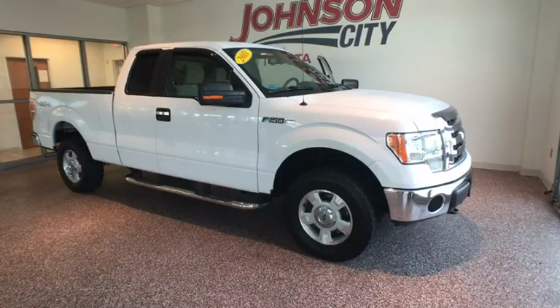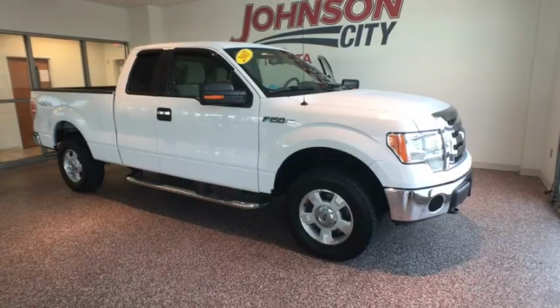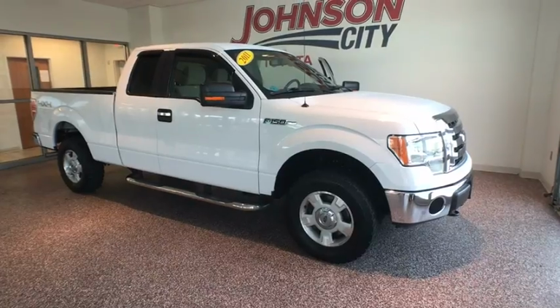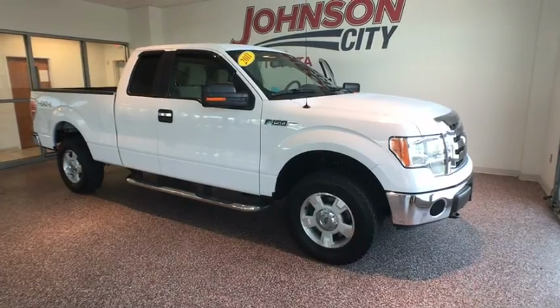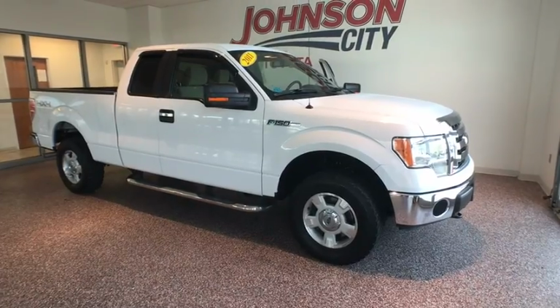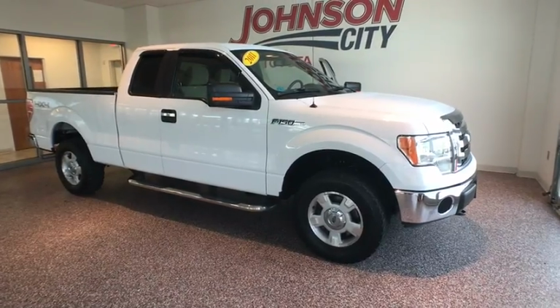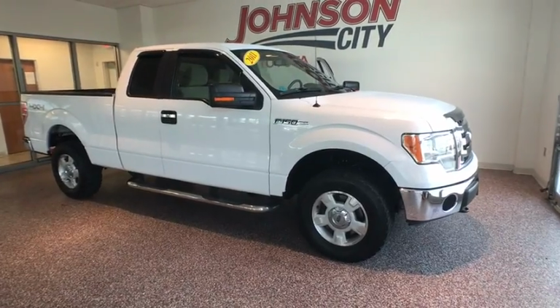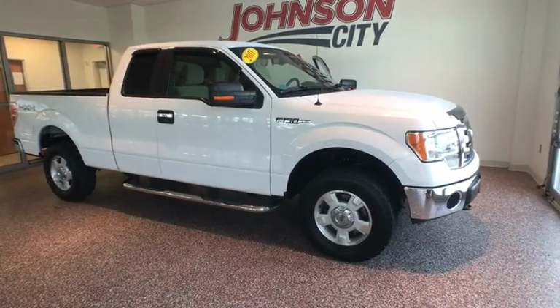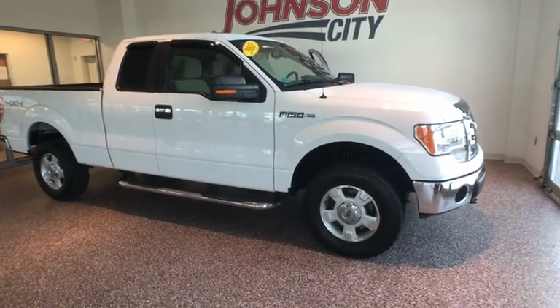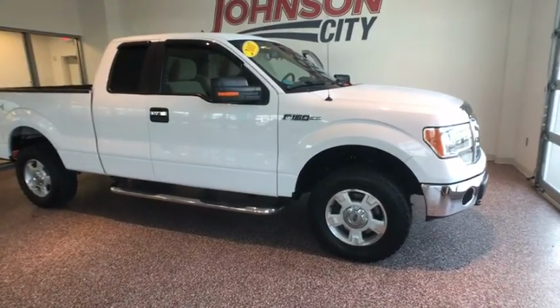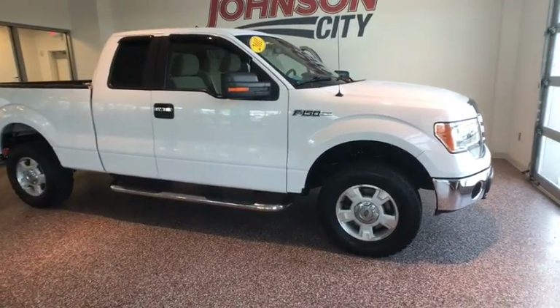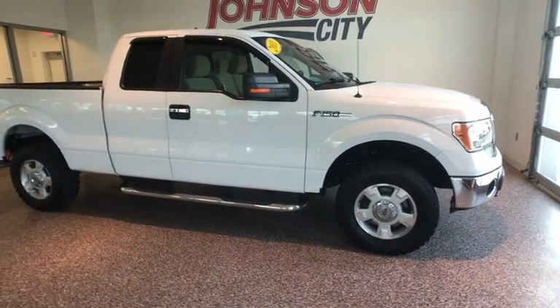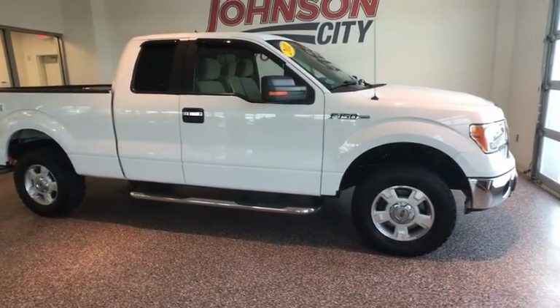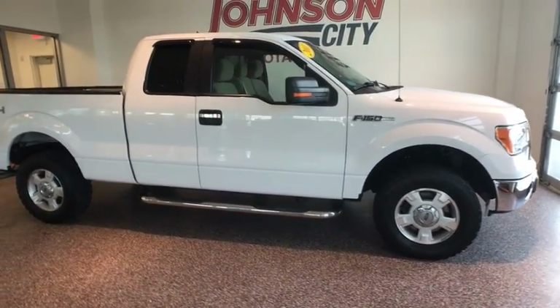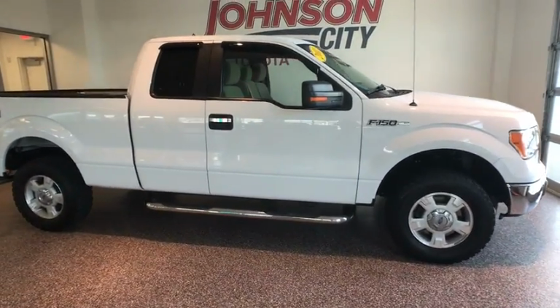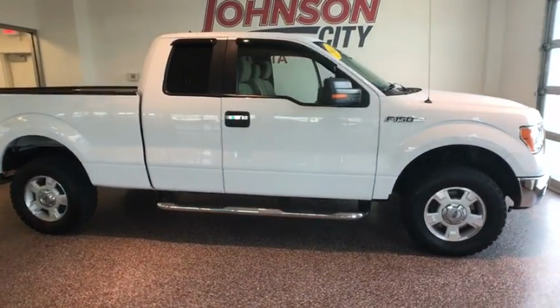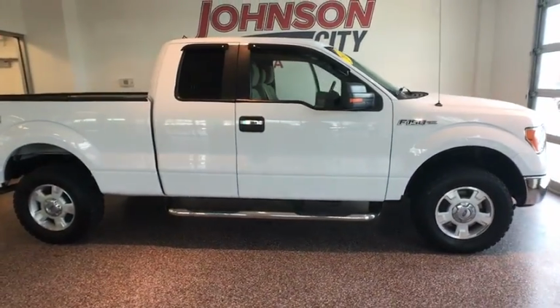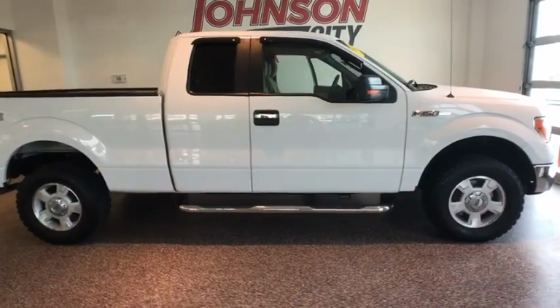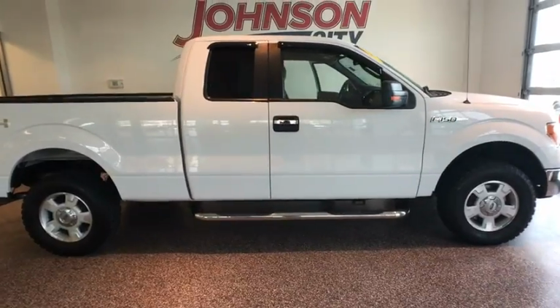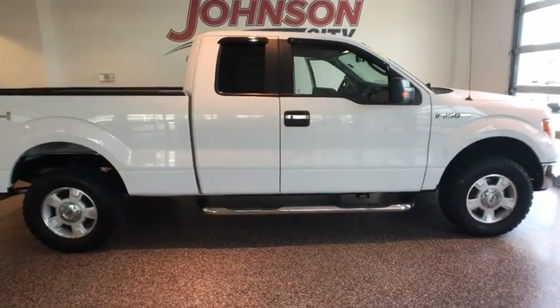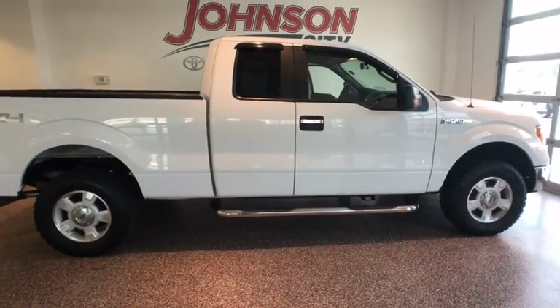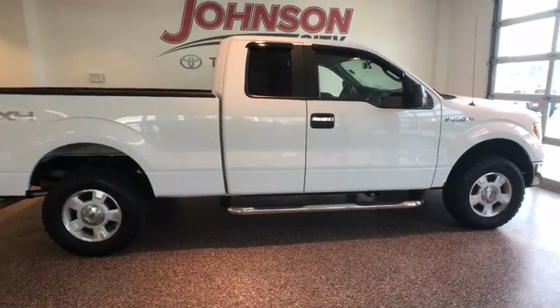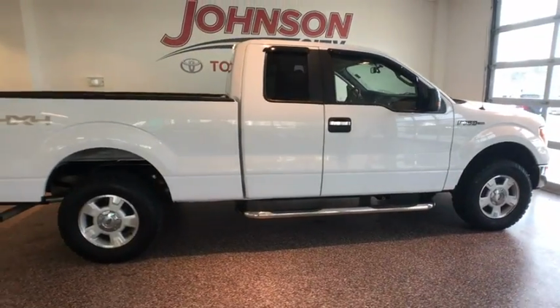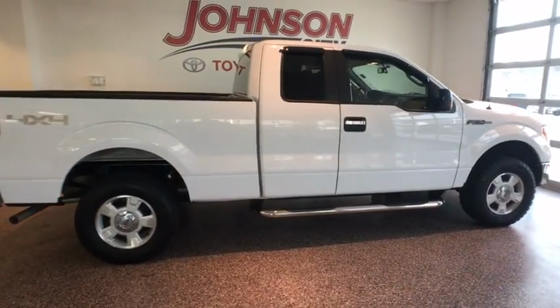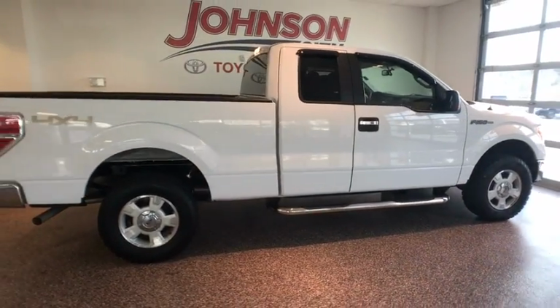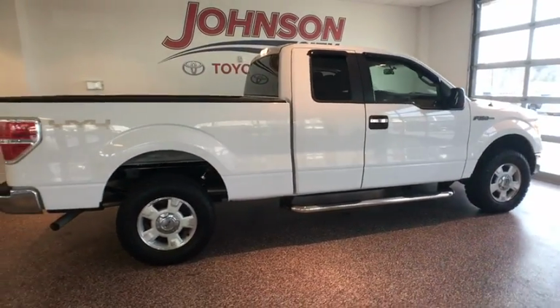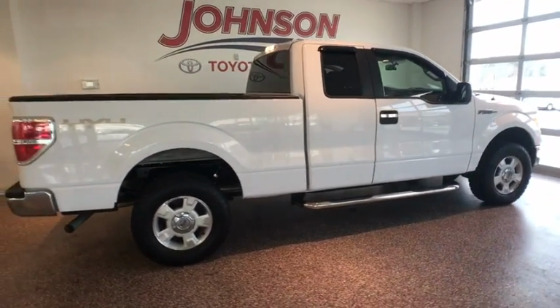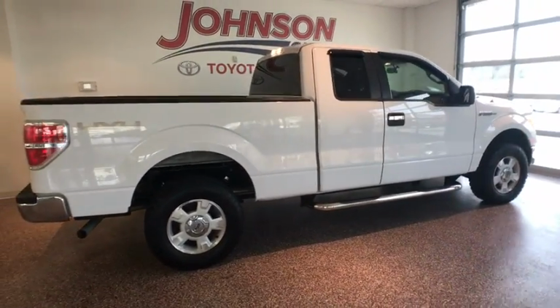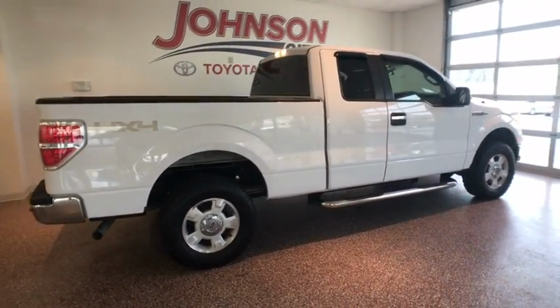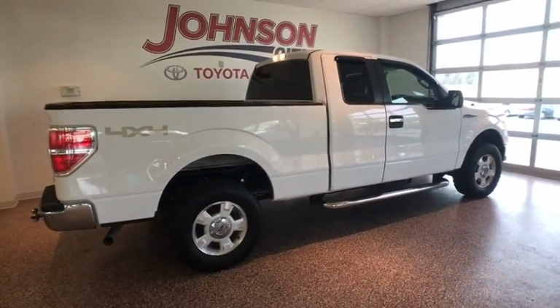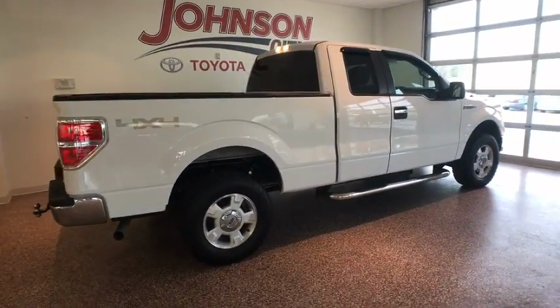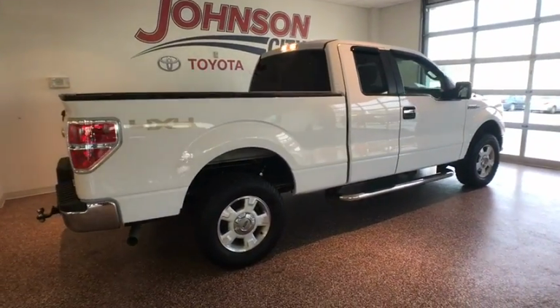2011 Ford F-150. A Ford F-150 knows how to handle any situation. It's built to follow orders. No whining.